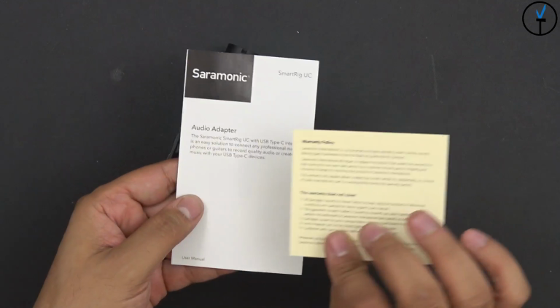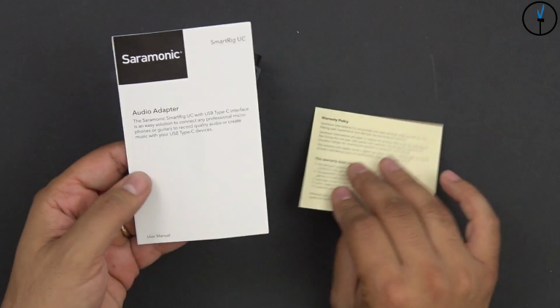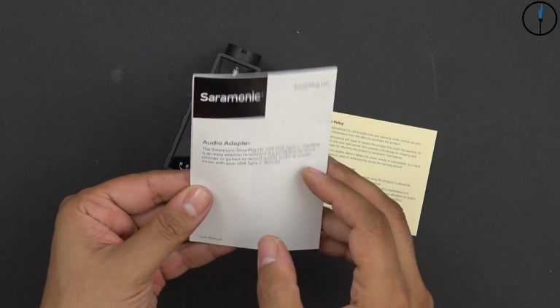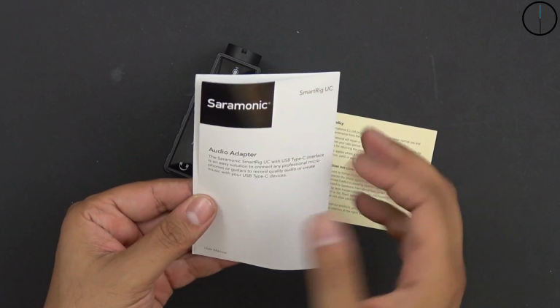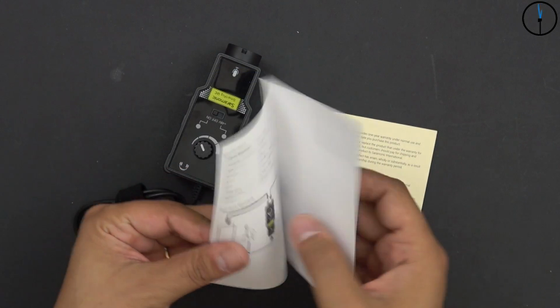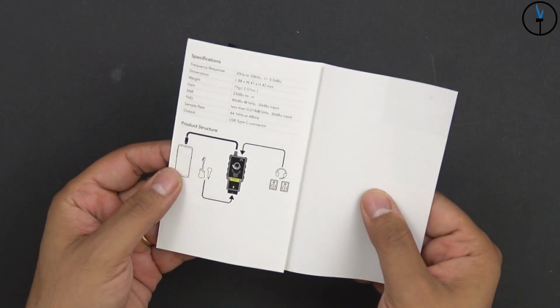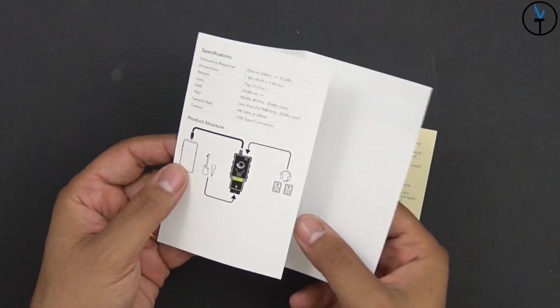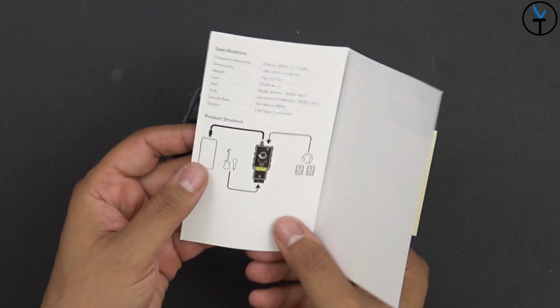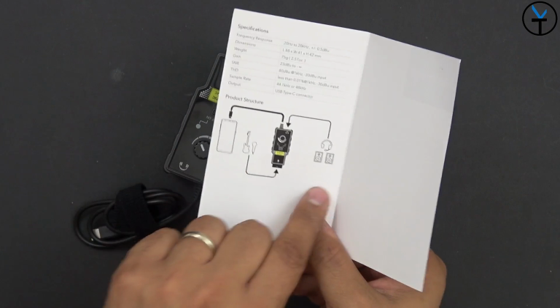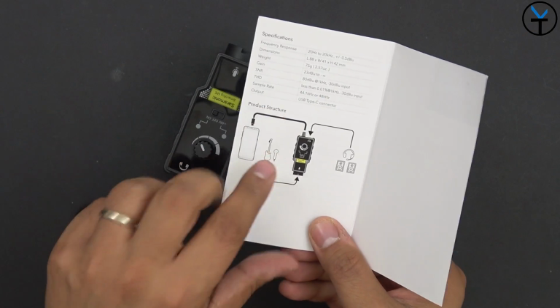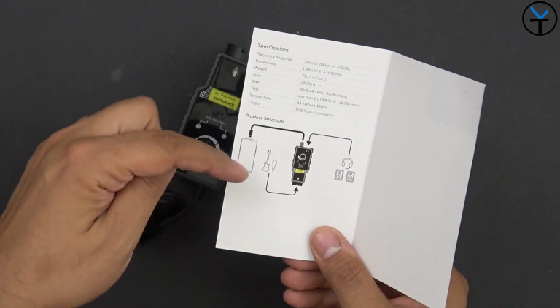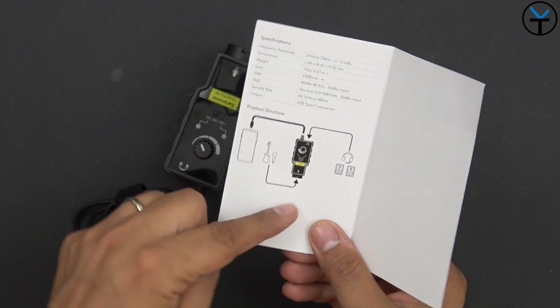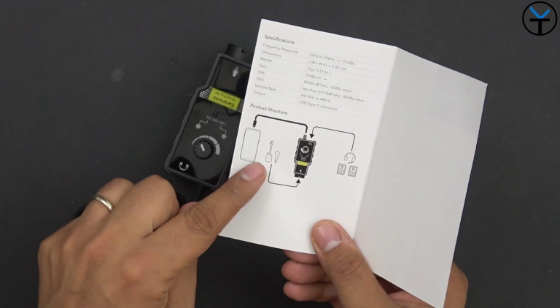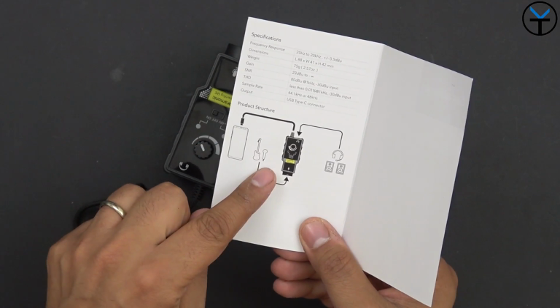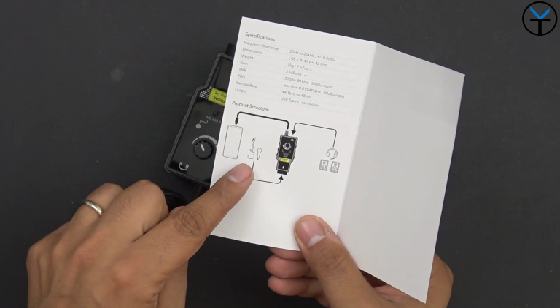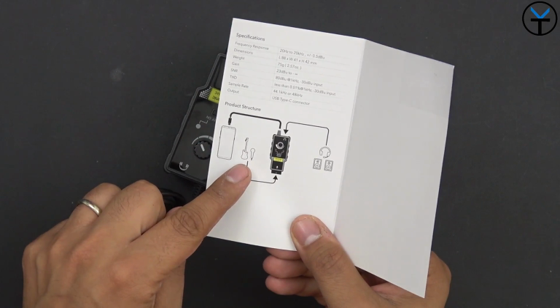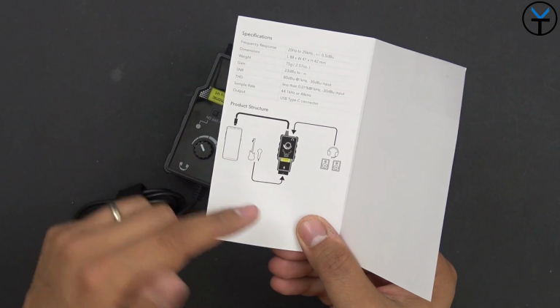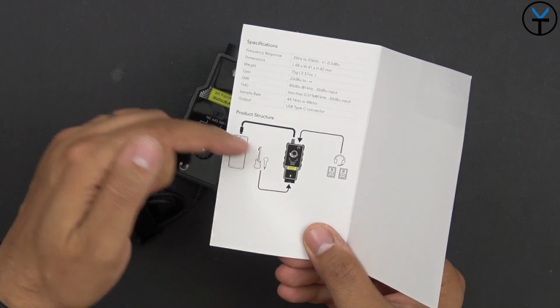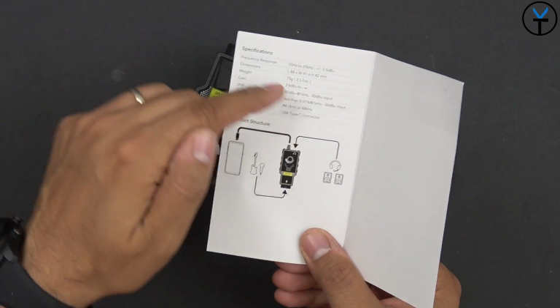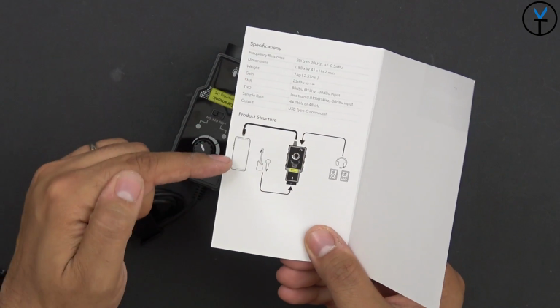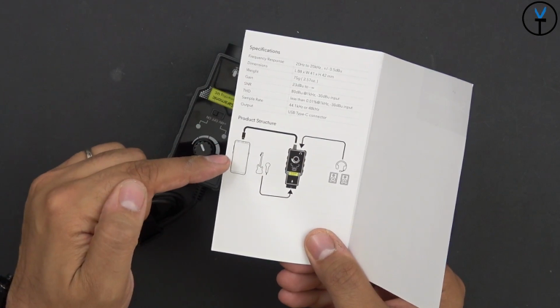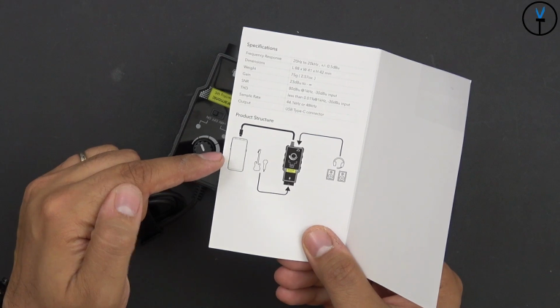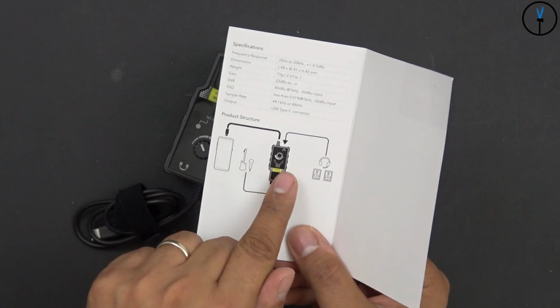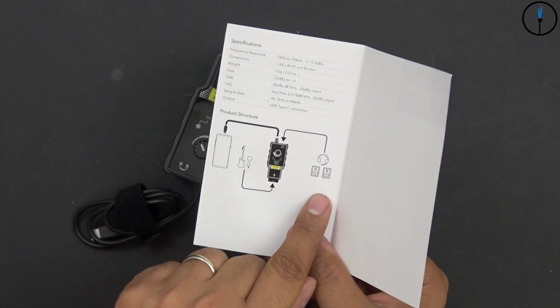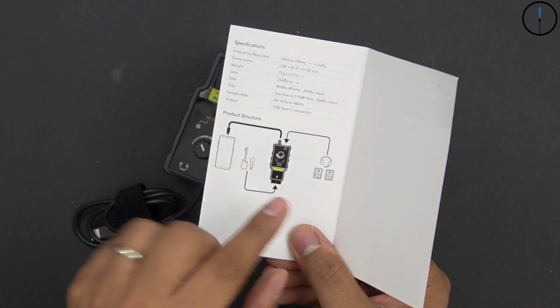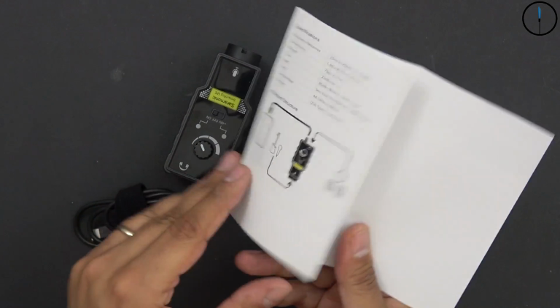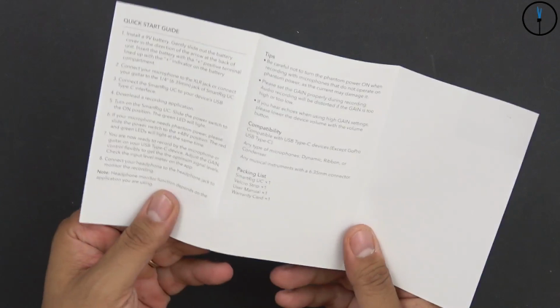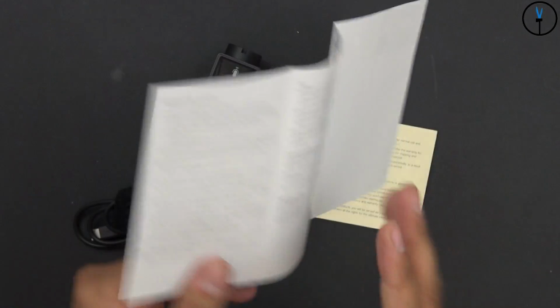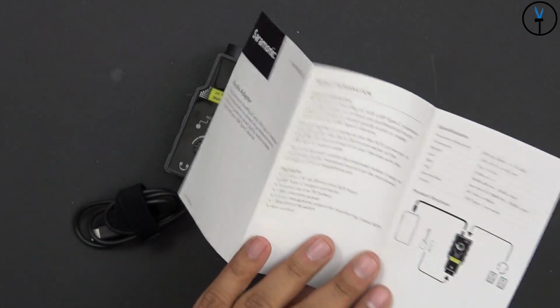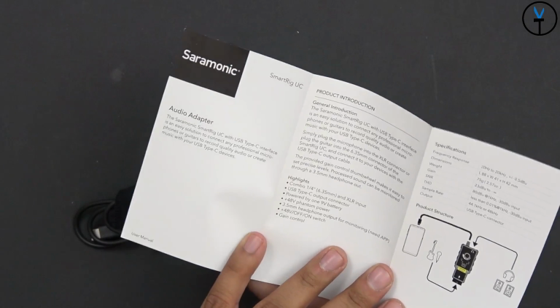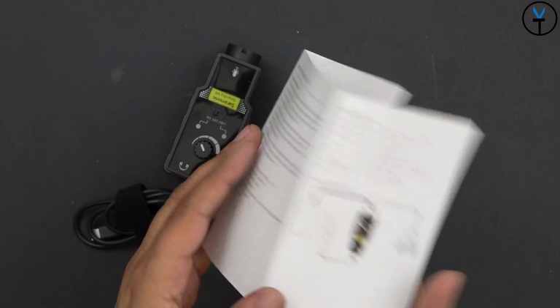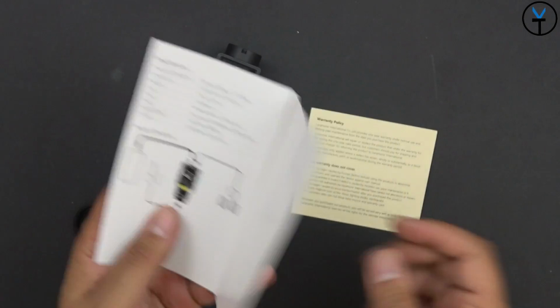In the box we have the warranty card and the information booklet. The same illustration shows audio in coming through the actual microphone or your guitar, audio out going straight into your smartphone, the monitoring channel, and some additional information.